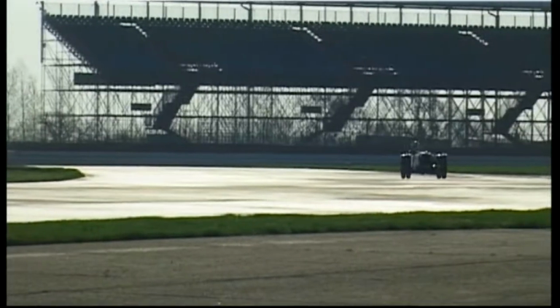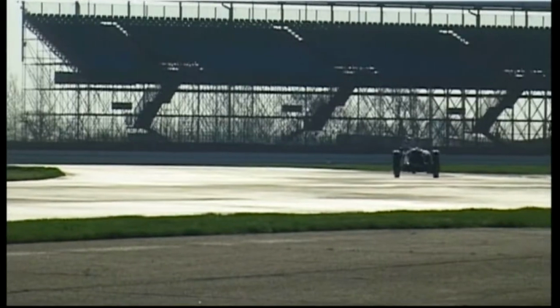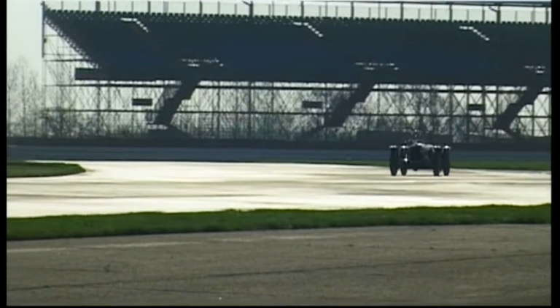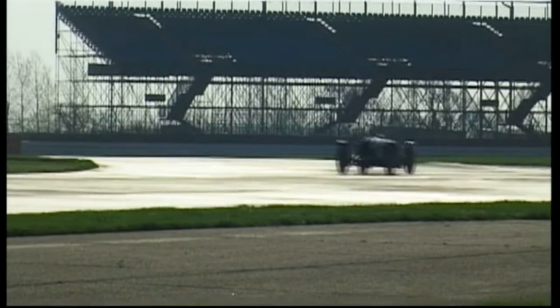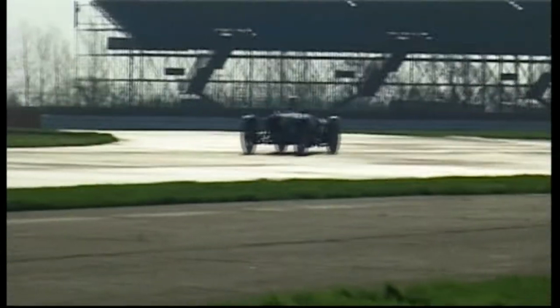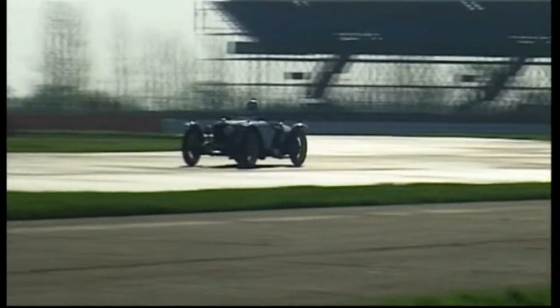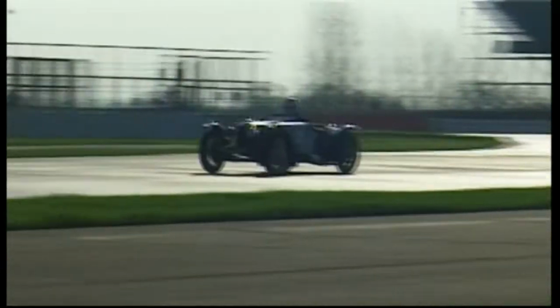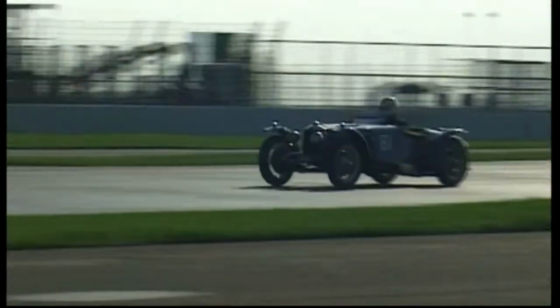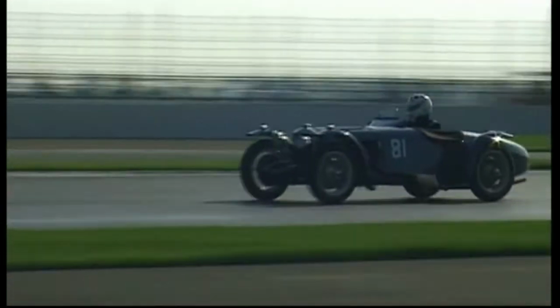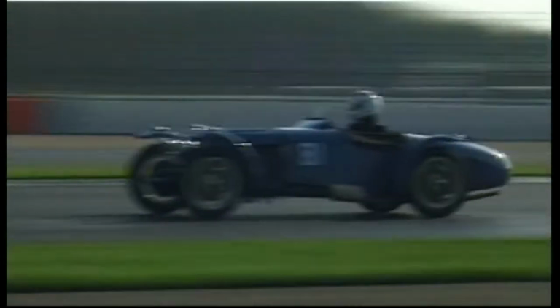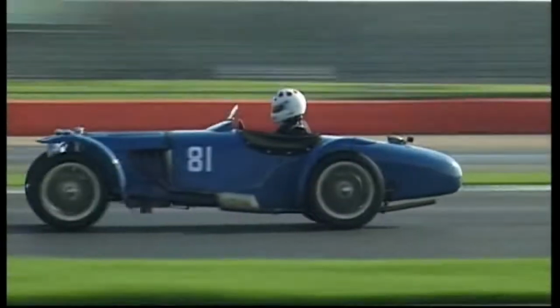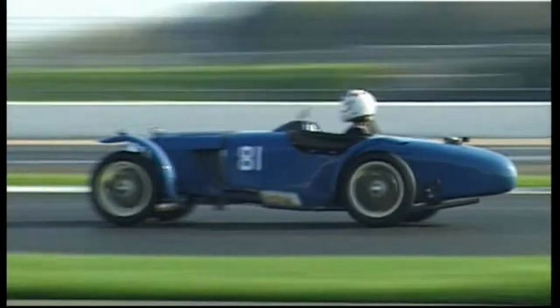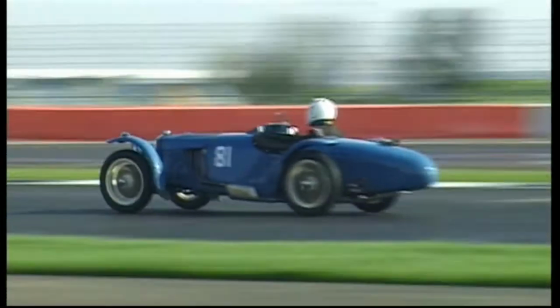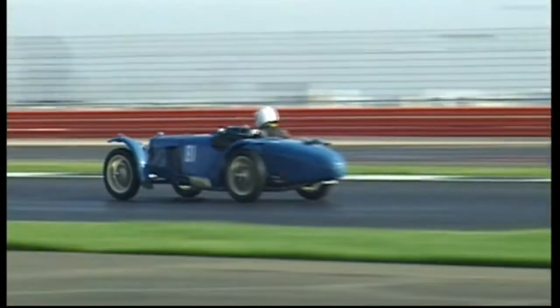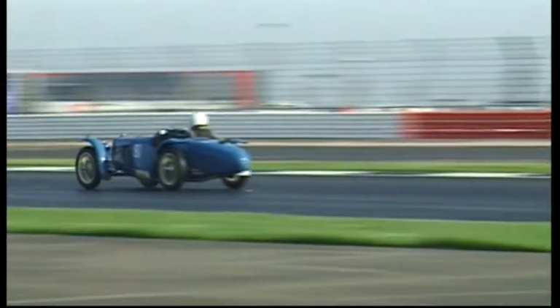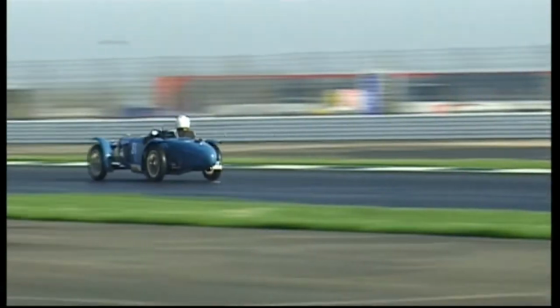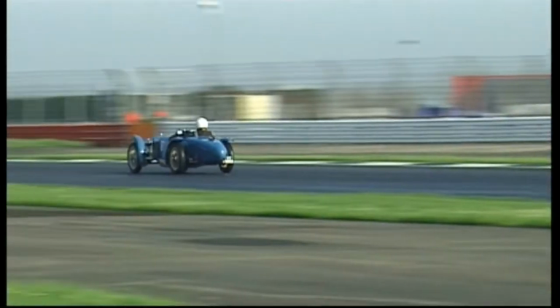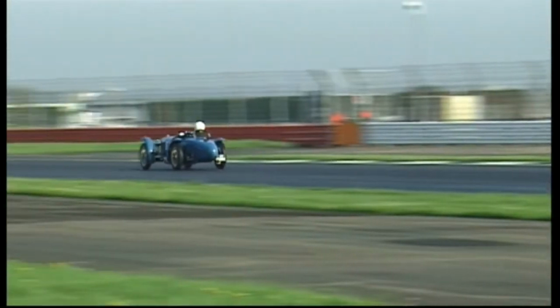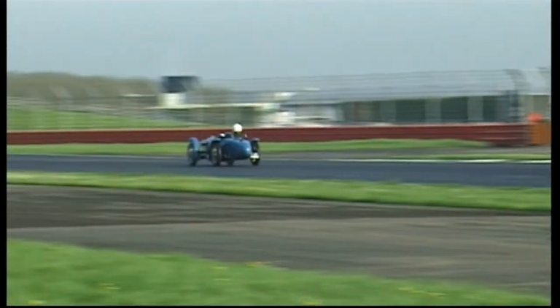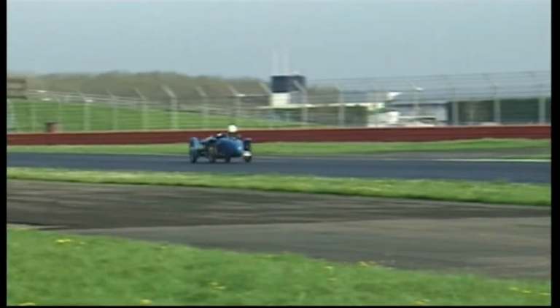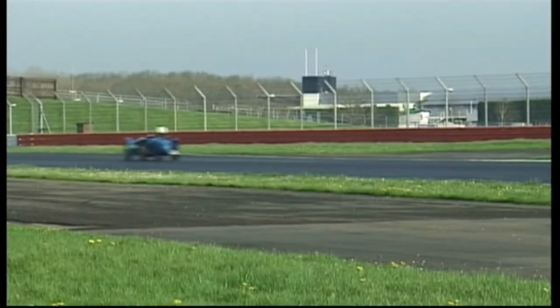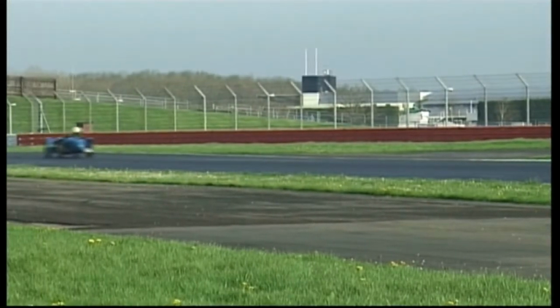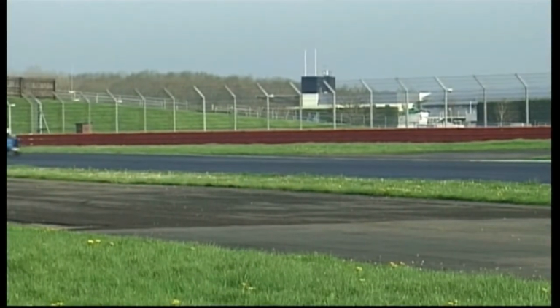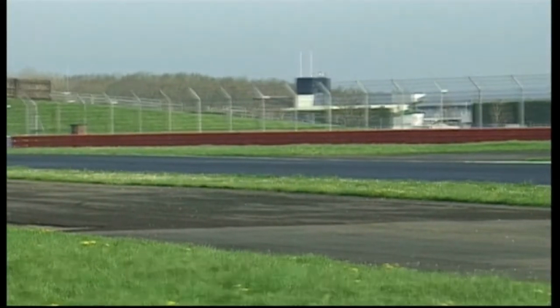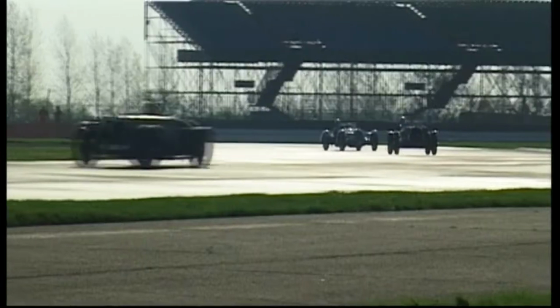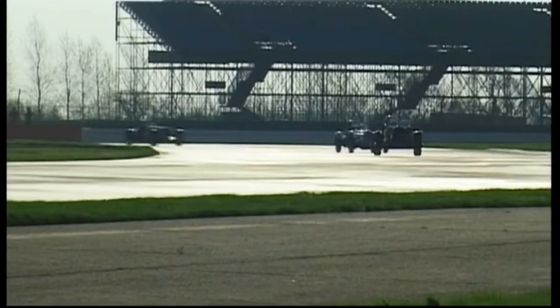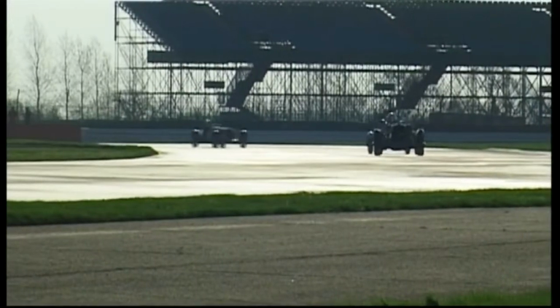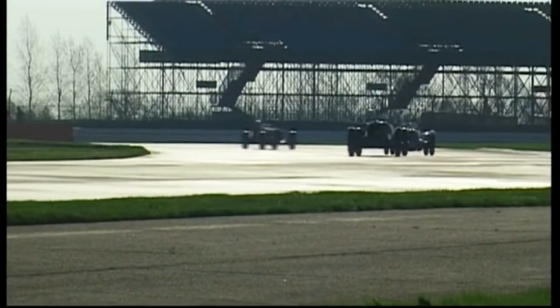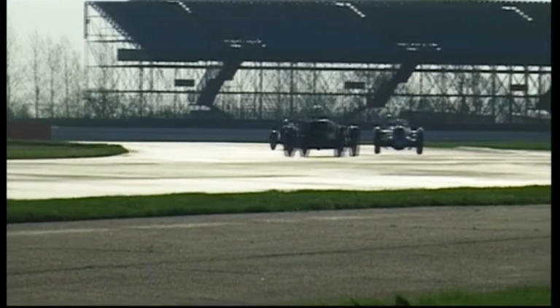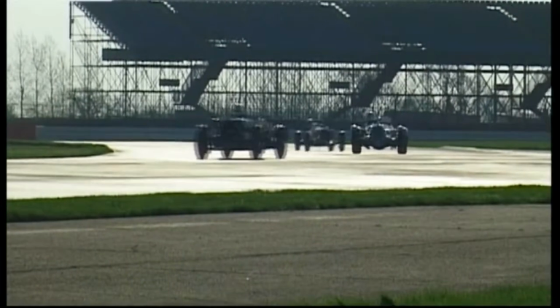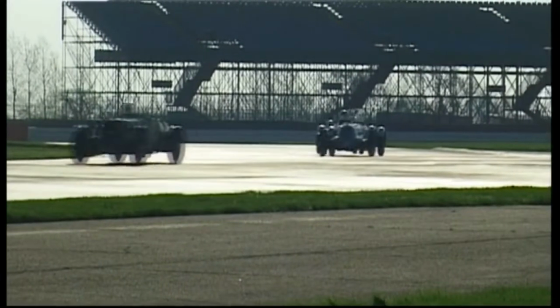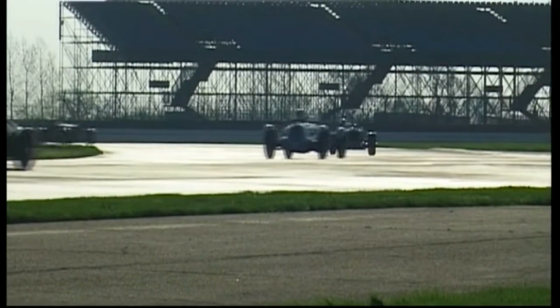Hello and welcome. This is the Vintage Sports Car Club Formula Vintage meeting, round one, here at Silverstone, on Saturday and Sunday, the 21st and 22nd of April 2018.